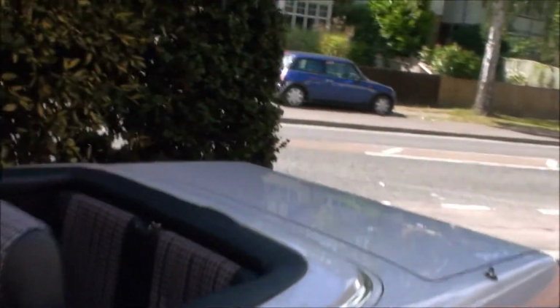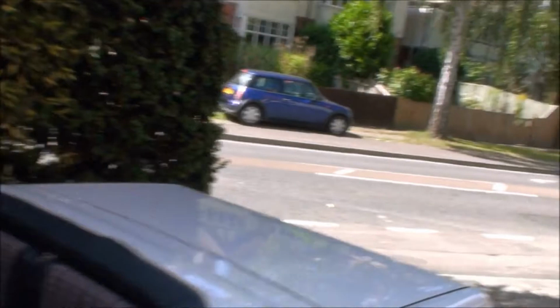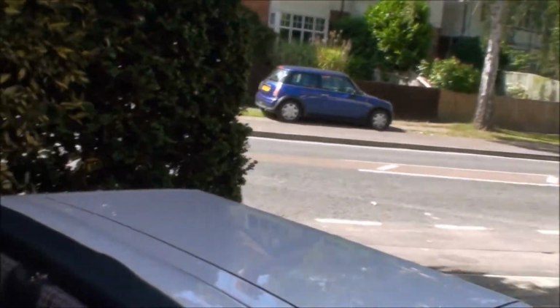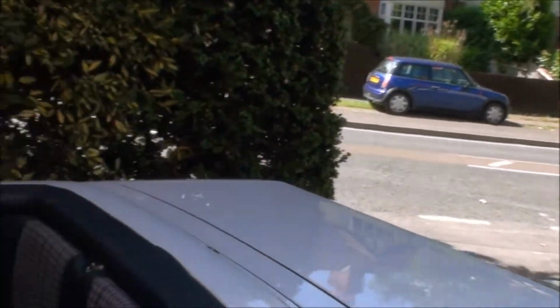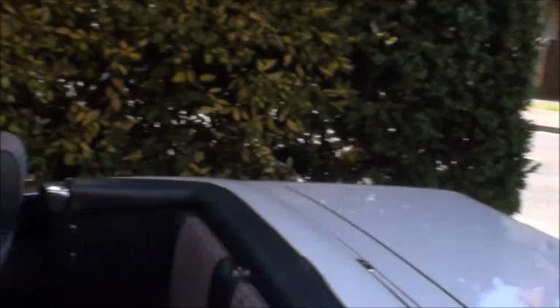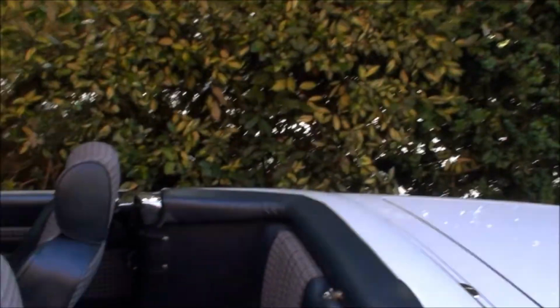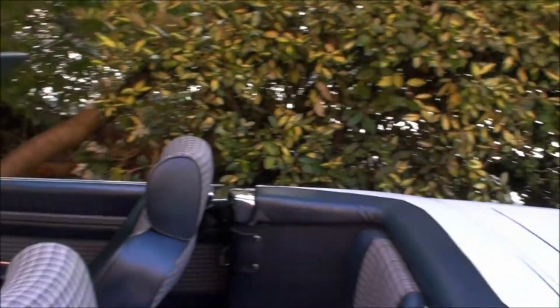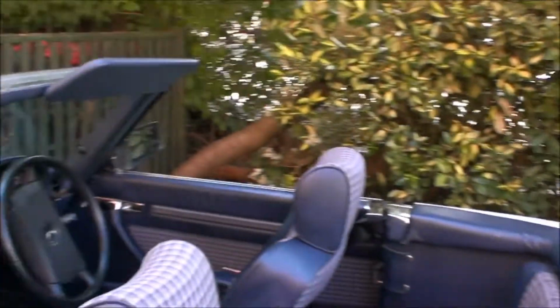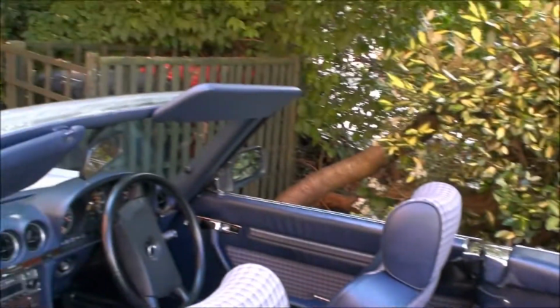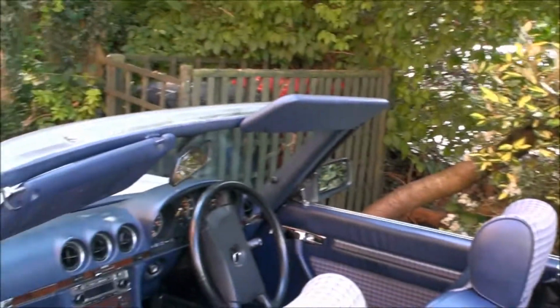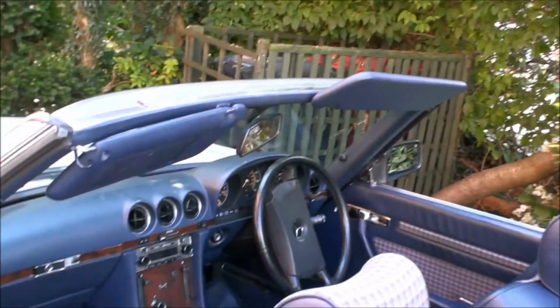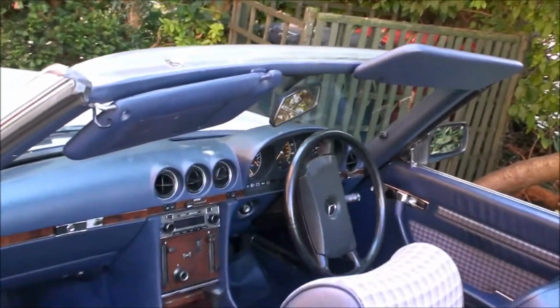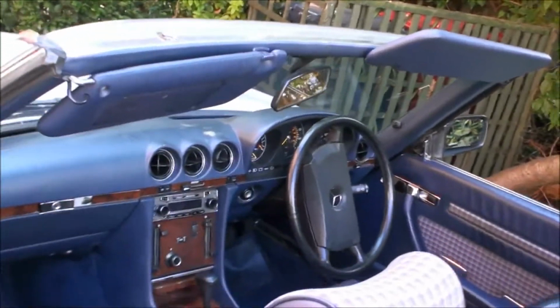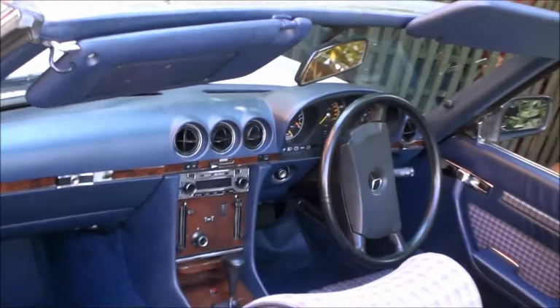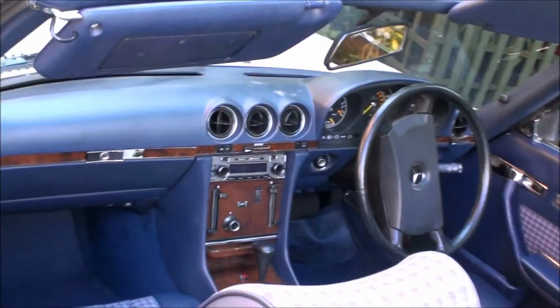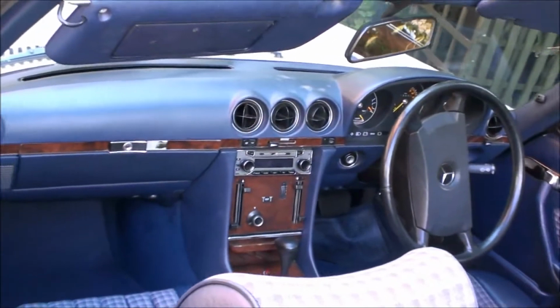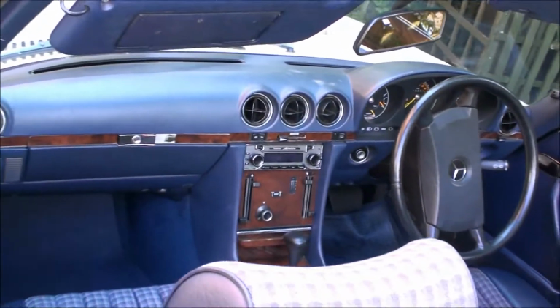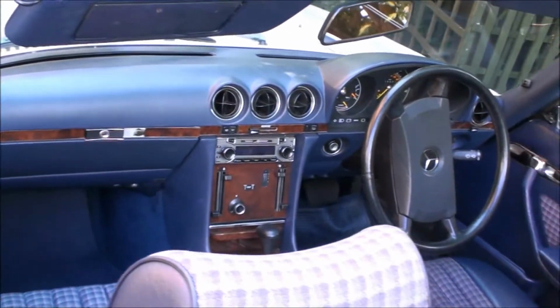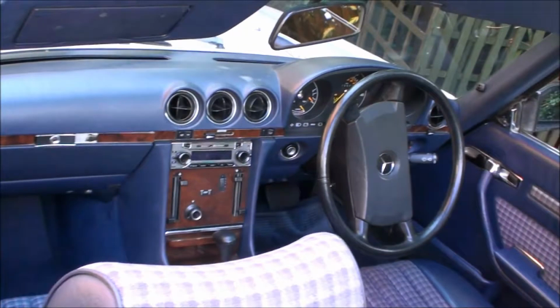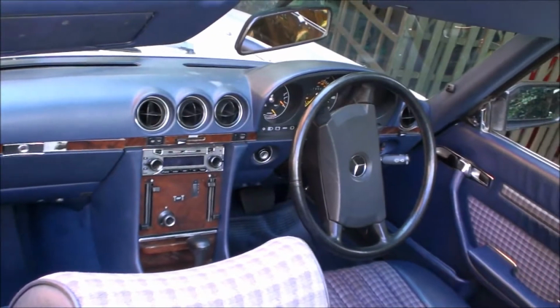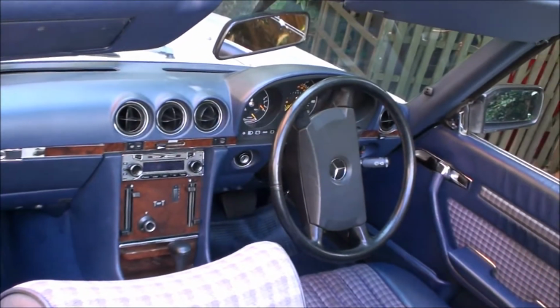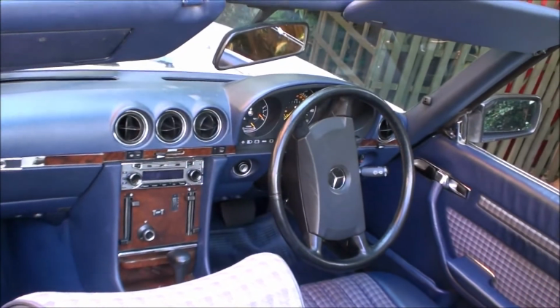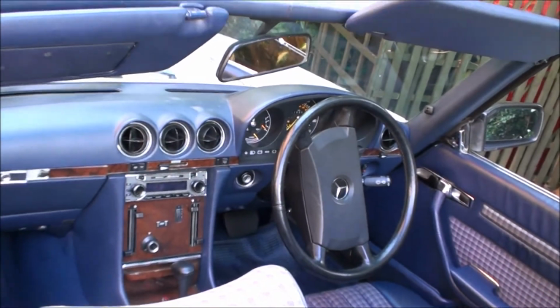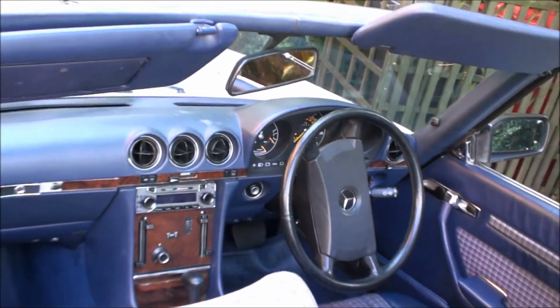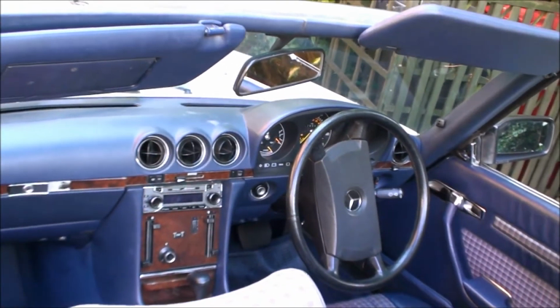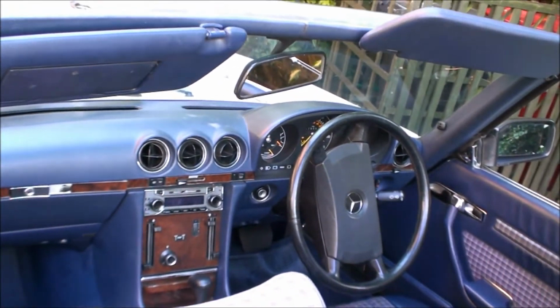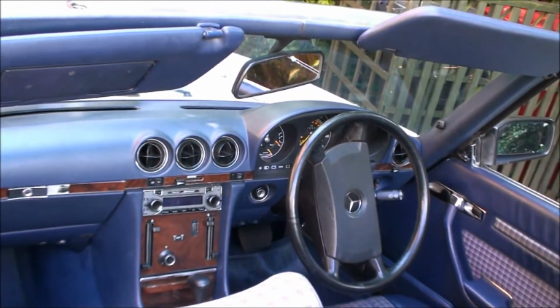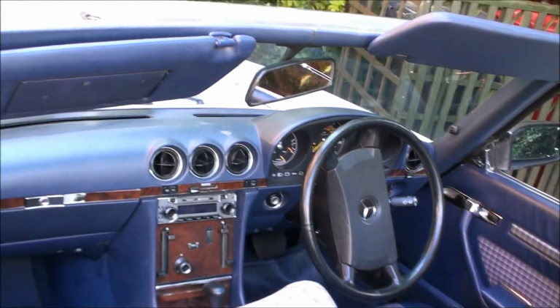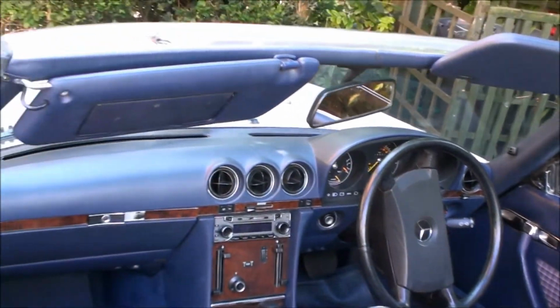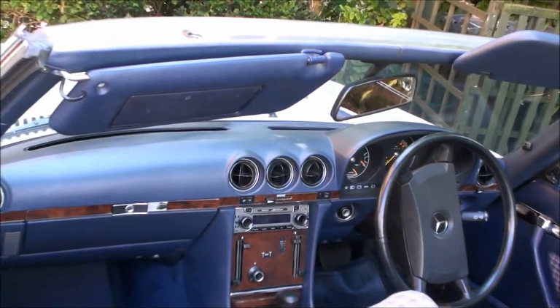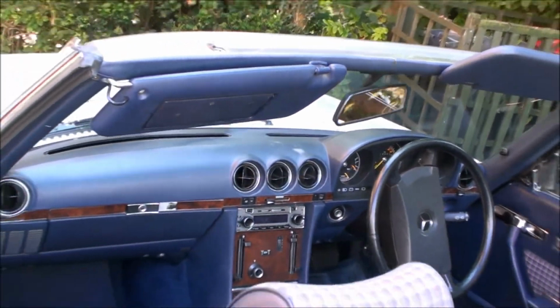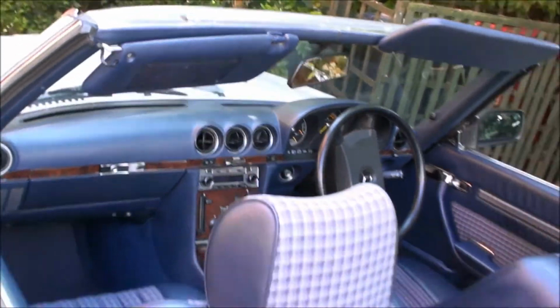Nice weather today. Got the hood down and it's the same shape as the 1979 one I had. That was the 450 - the yellow one, if you remember it, the SL.